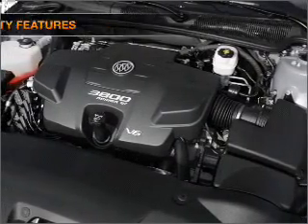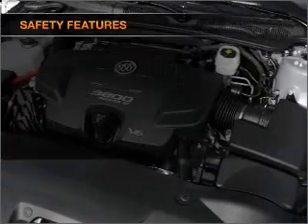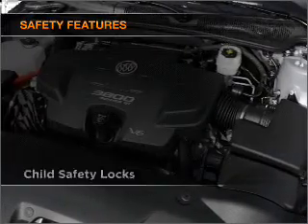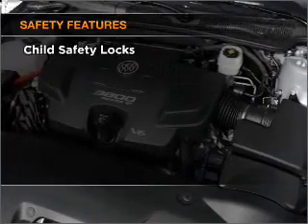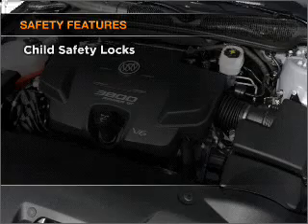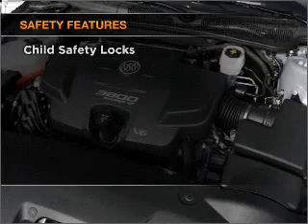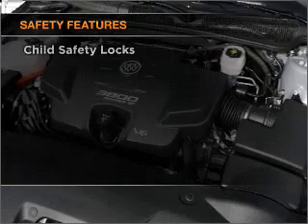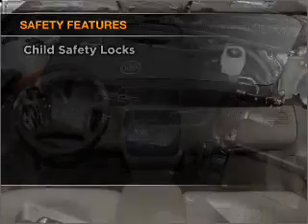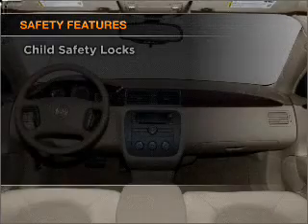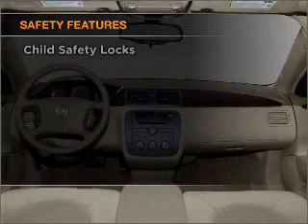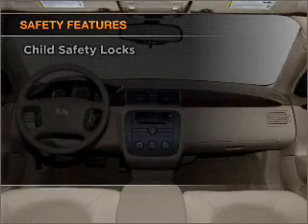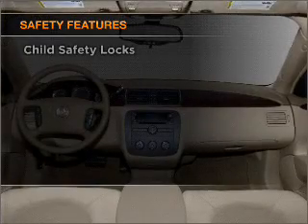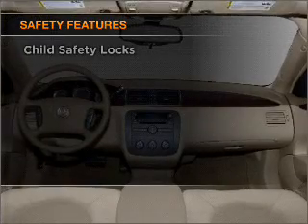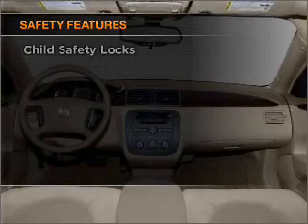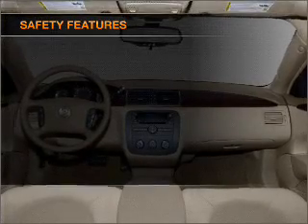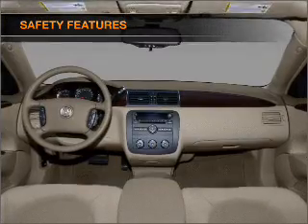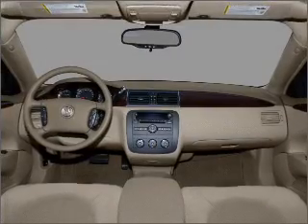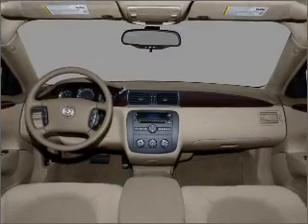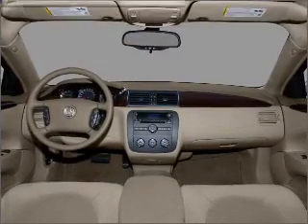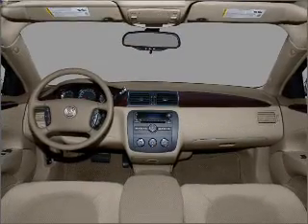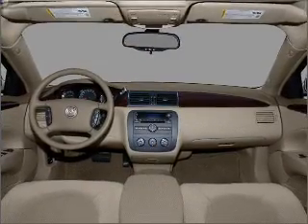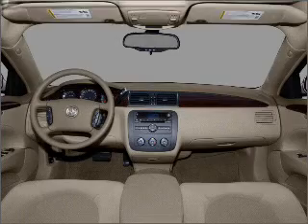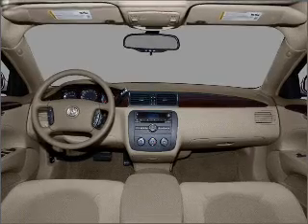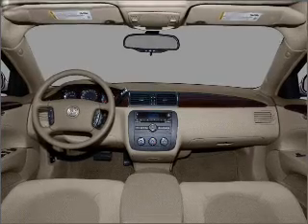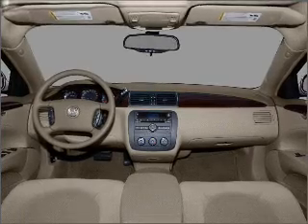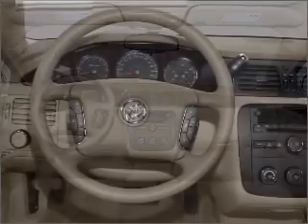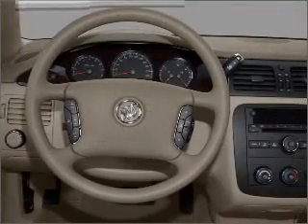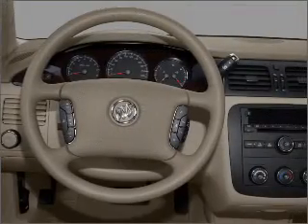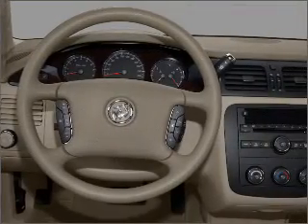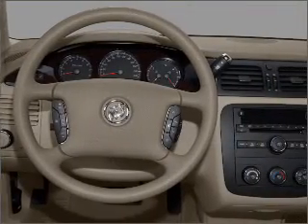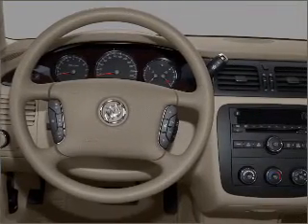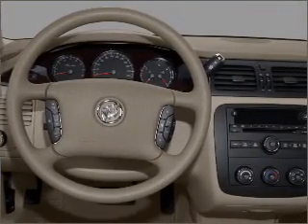For your peace of mind, the following safety equipment is included: front ventilated disc brakes, passenger airbag, side airbag, curtain head airbags, and daytime running lights.